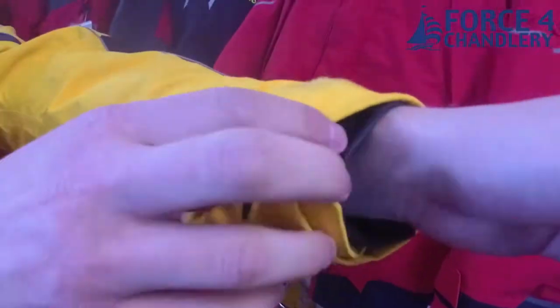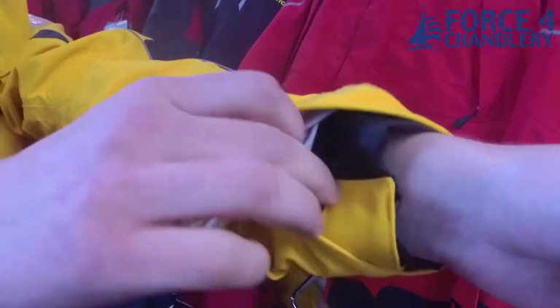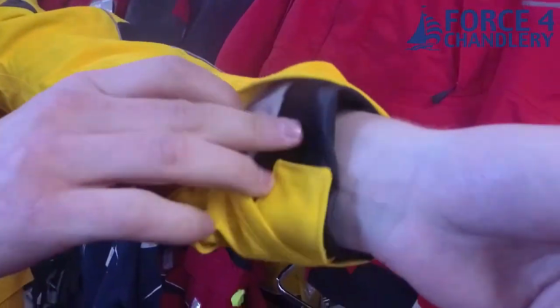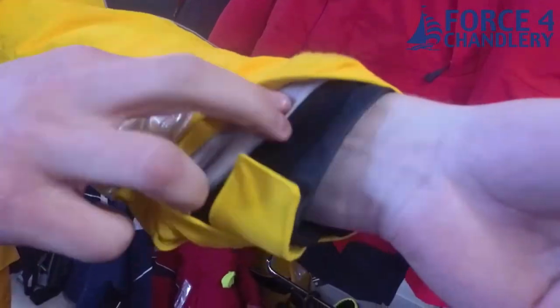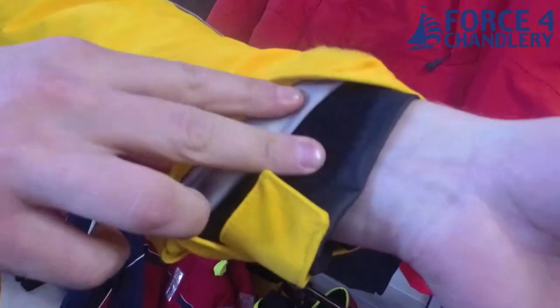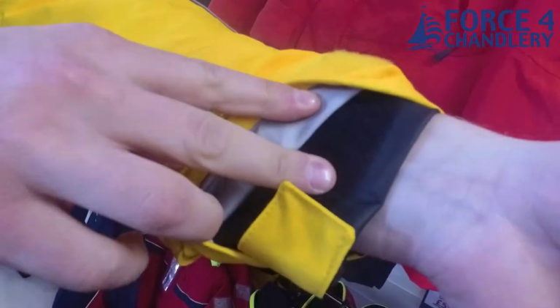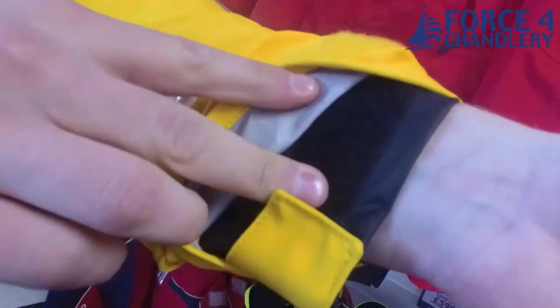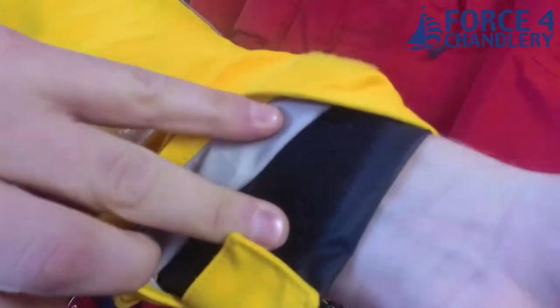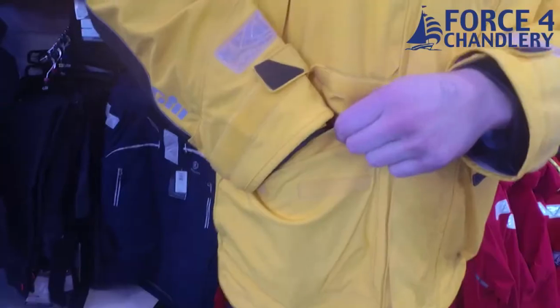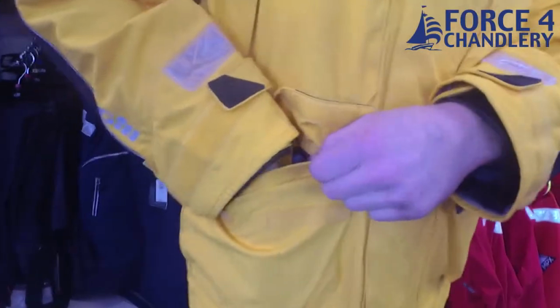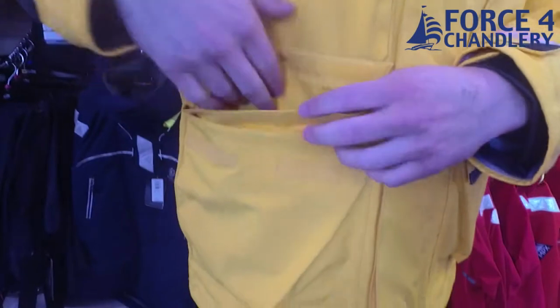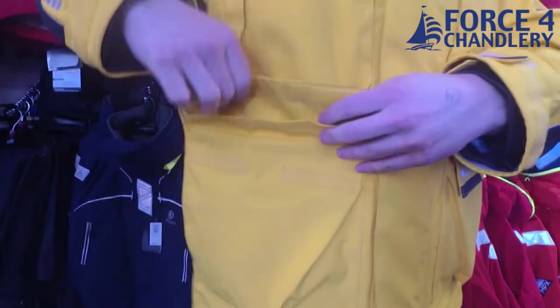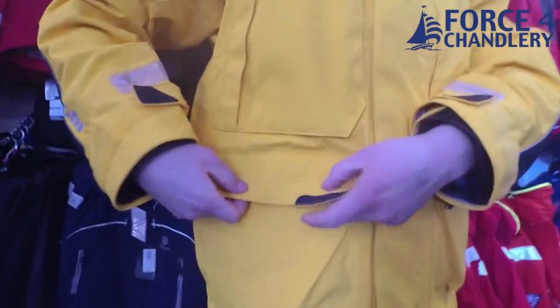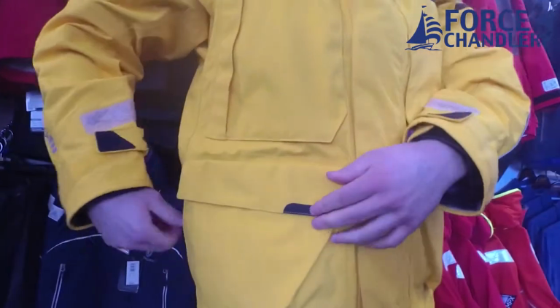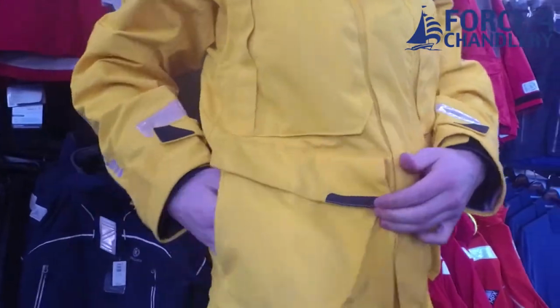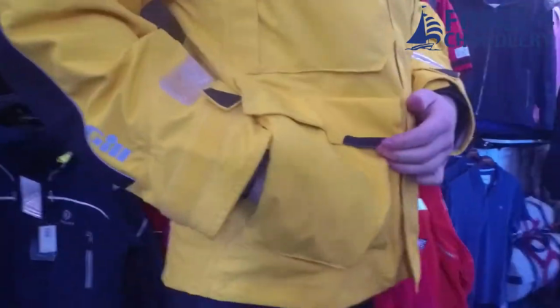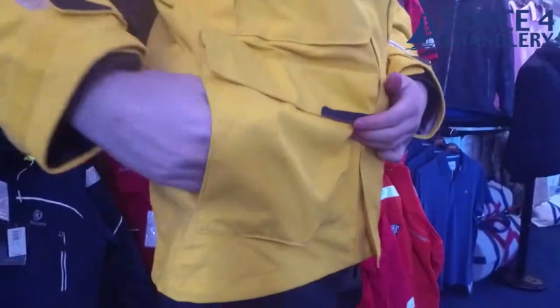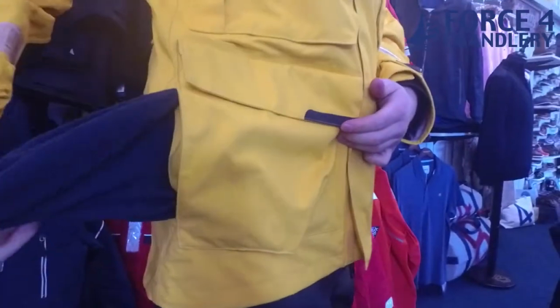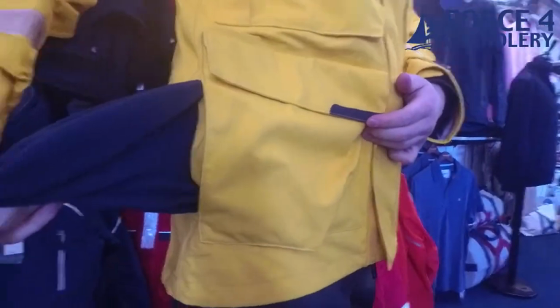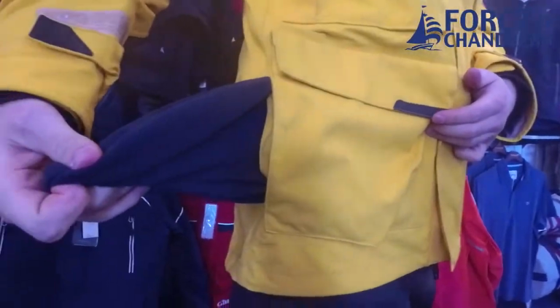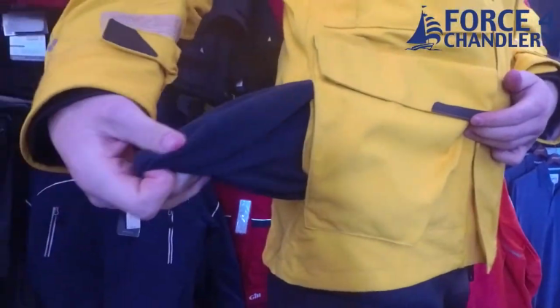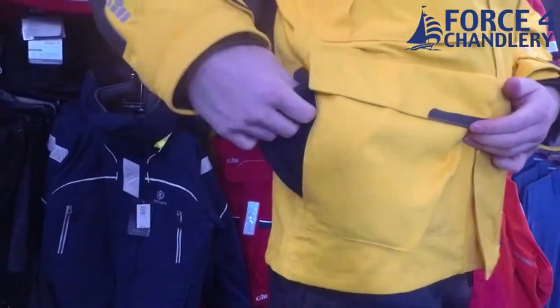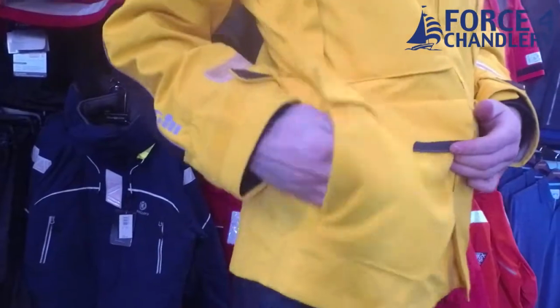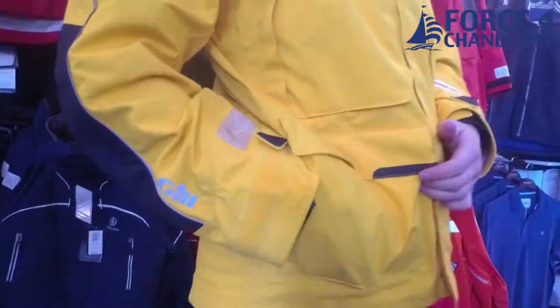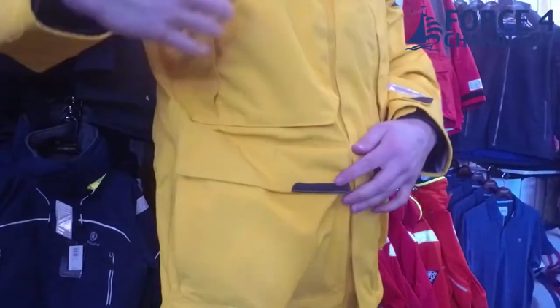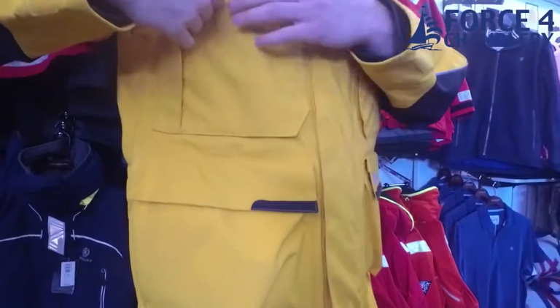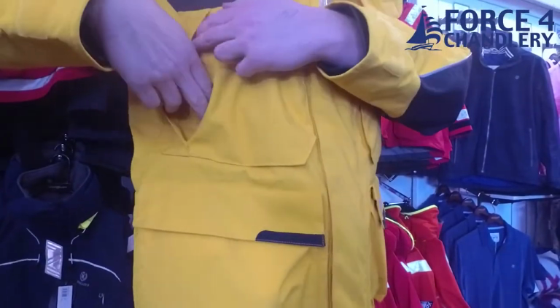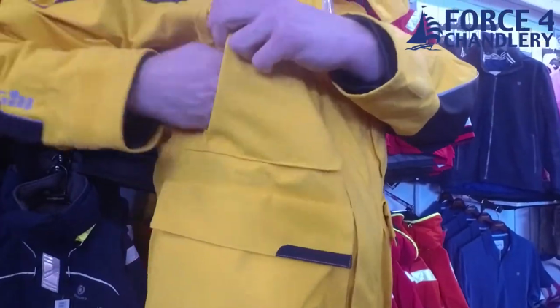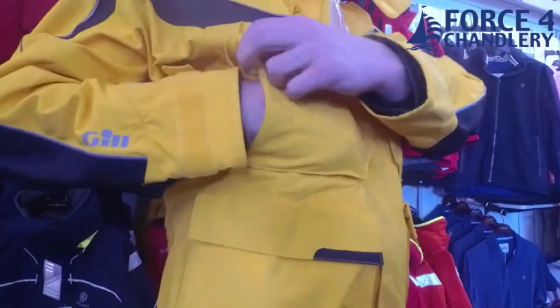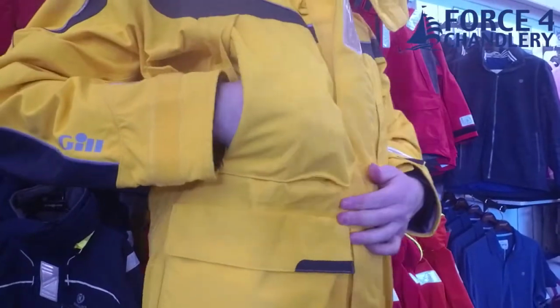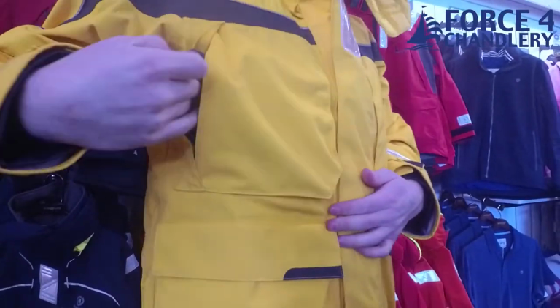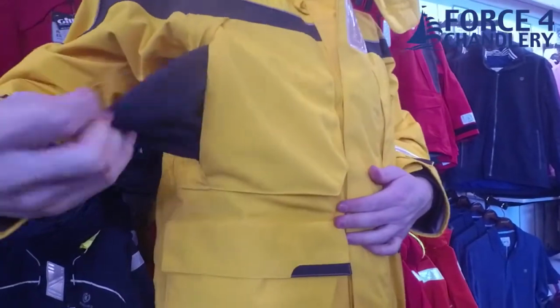At the end of the sleeves we have double cuffs with PU inner seals. On the front of the jacket we have two large cargo pockets and four fleece-lined hand warming pockets with fleece linings that can be pulled out to aid with drying.